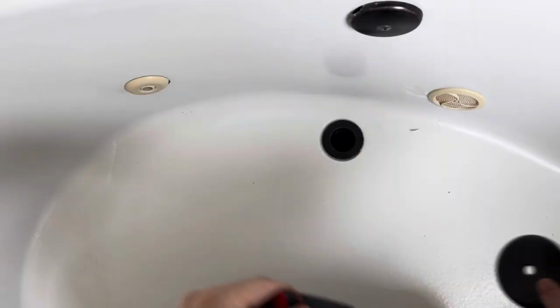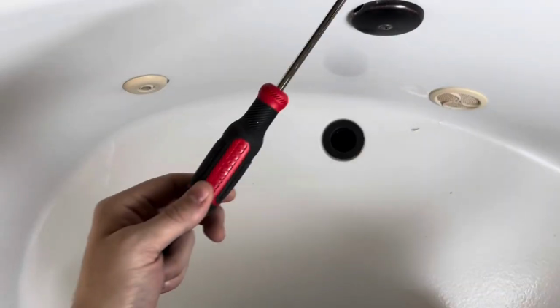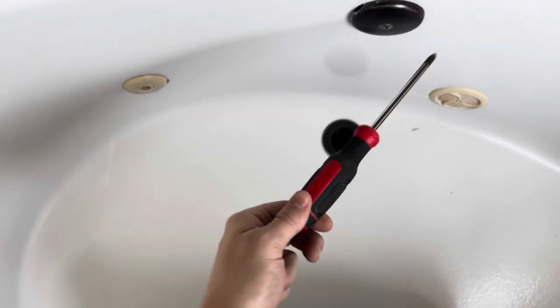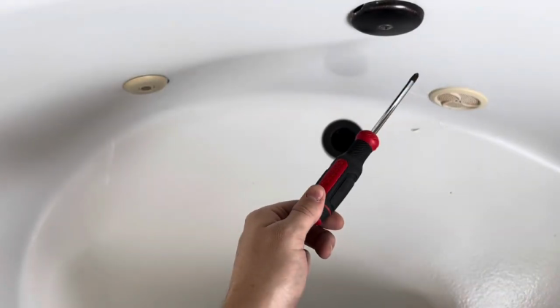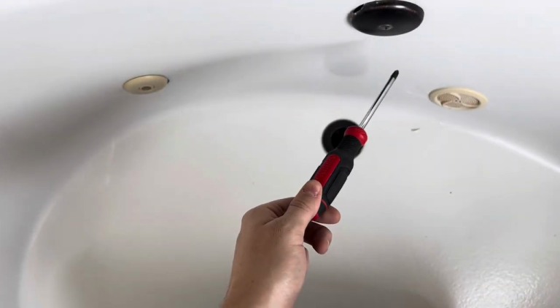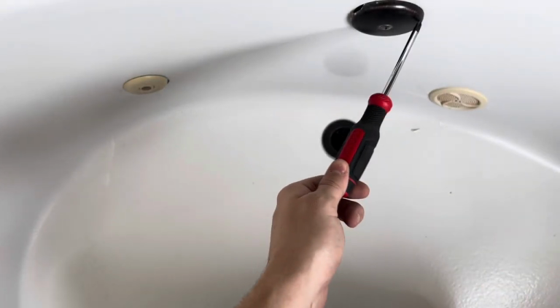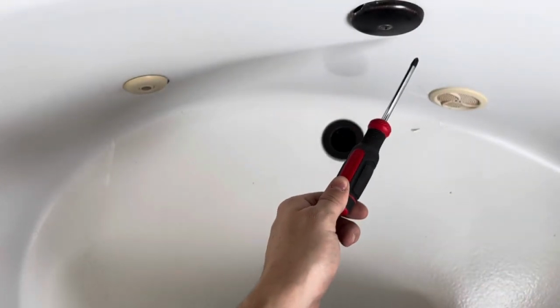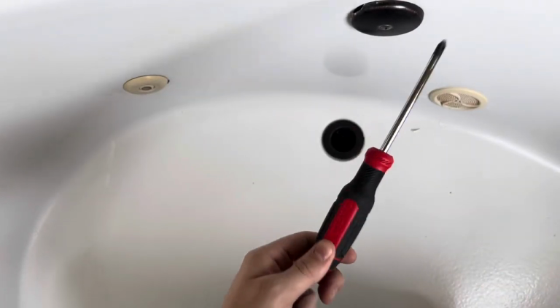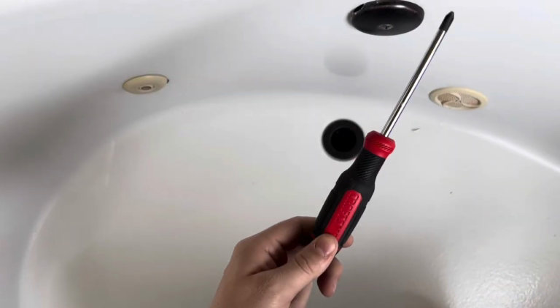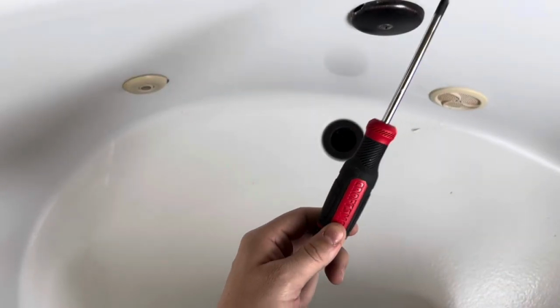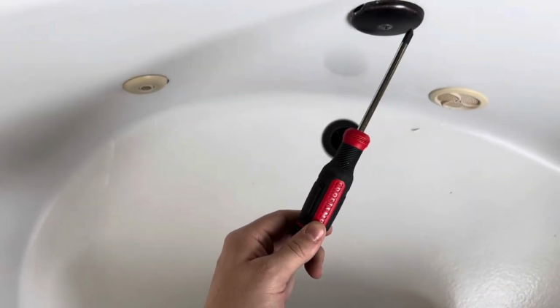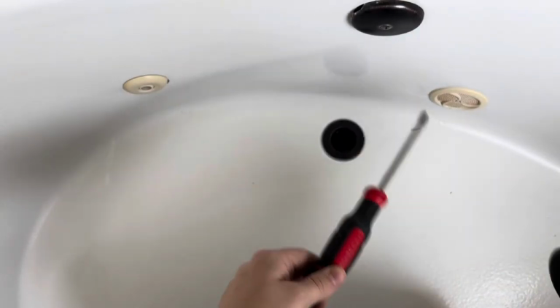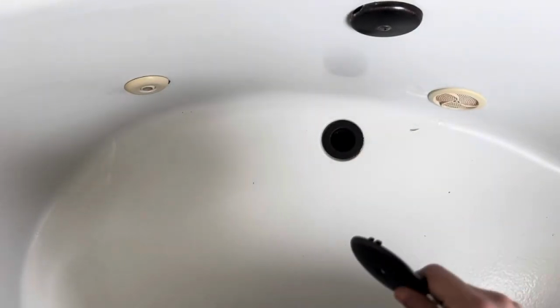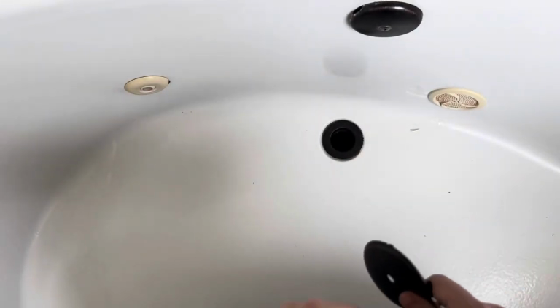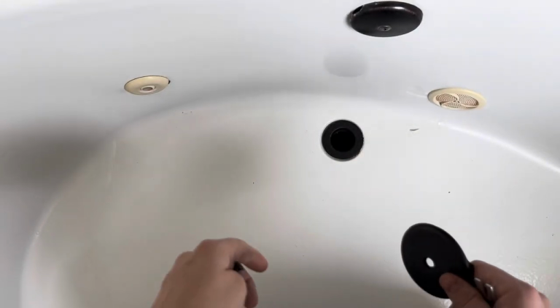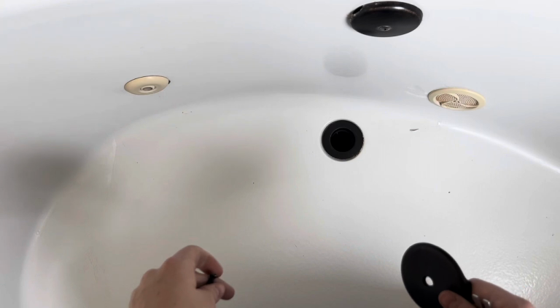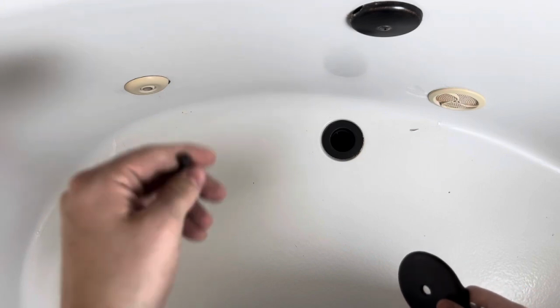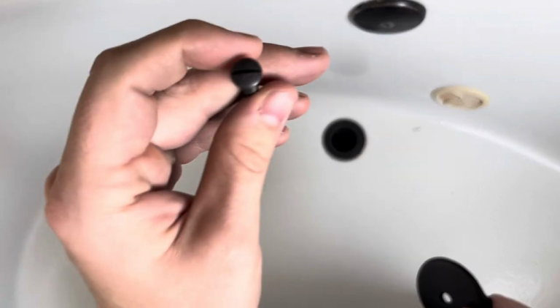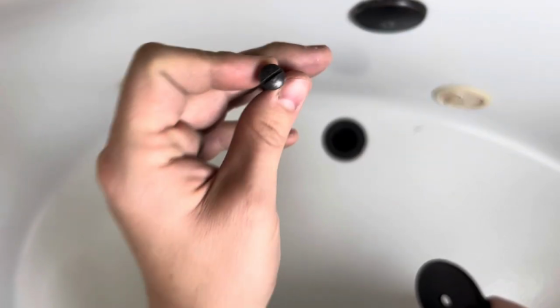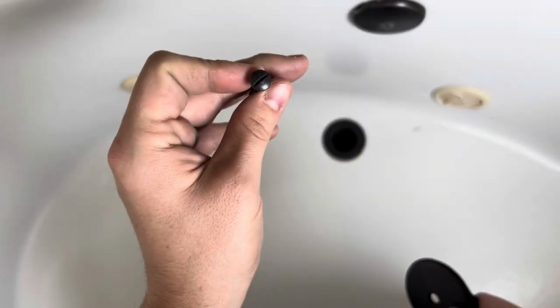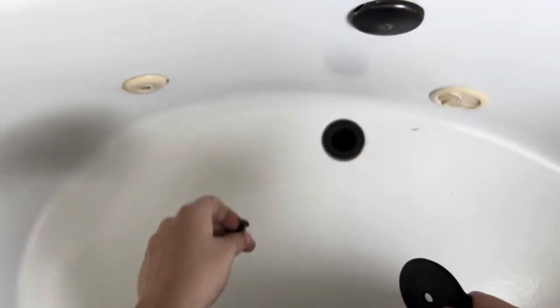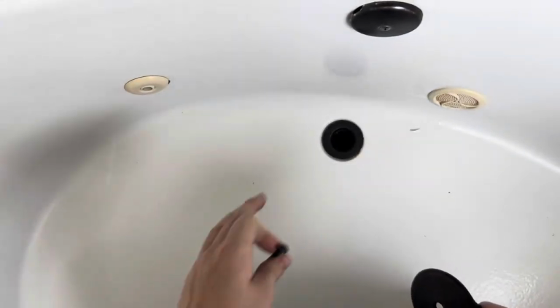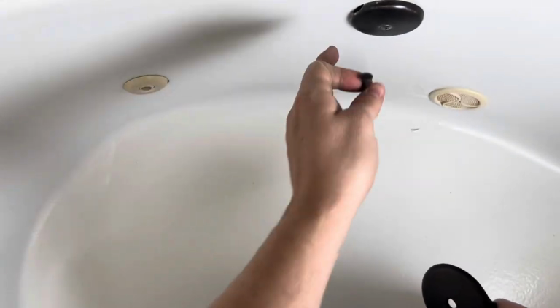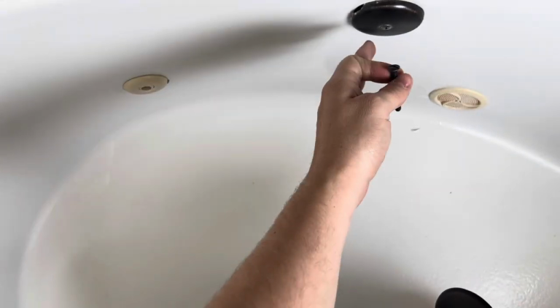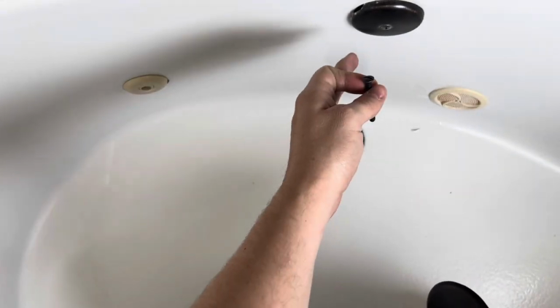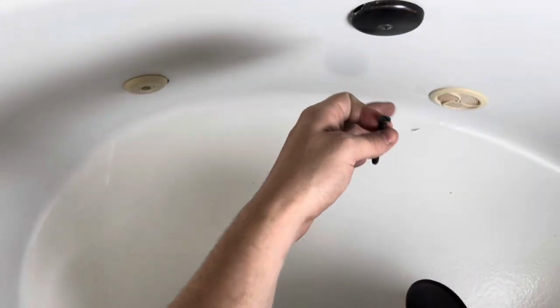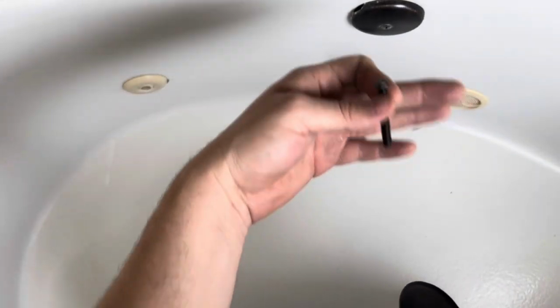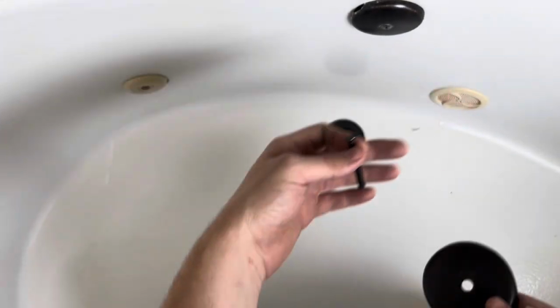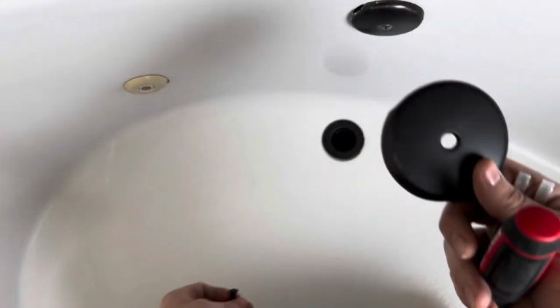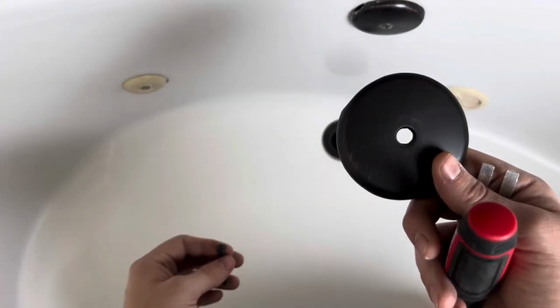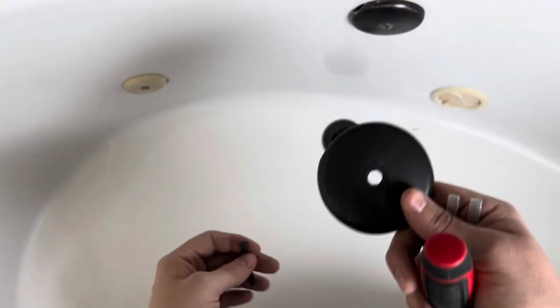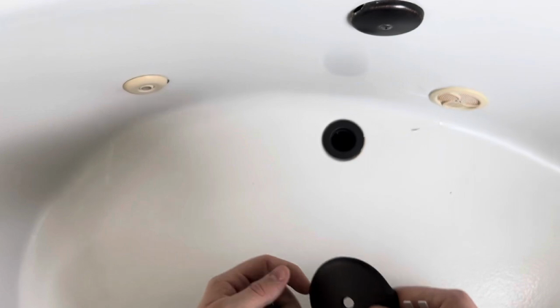To remove my overflow cover, I'm going to need a Phillips screwdriver. And to install the new one, I need a flathead. So let's go ahead and get this one removed and then get the new one installed.